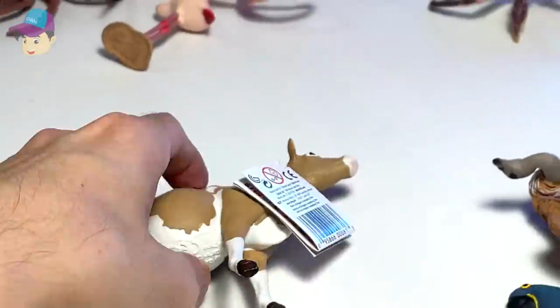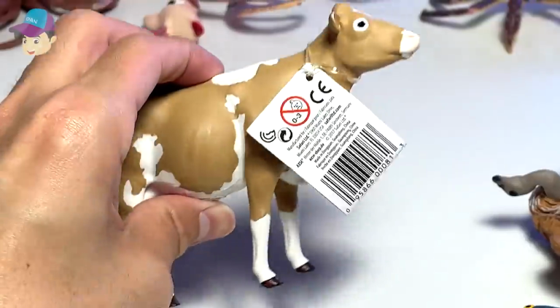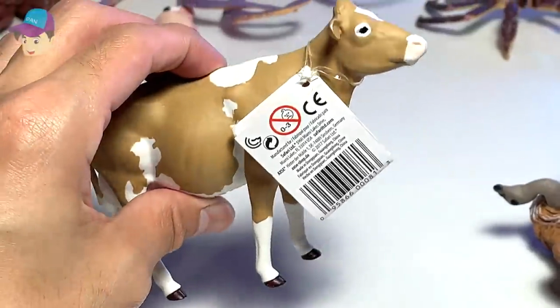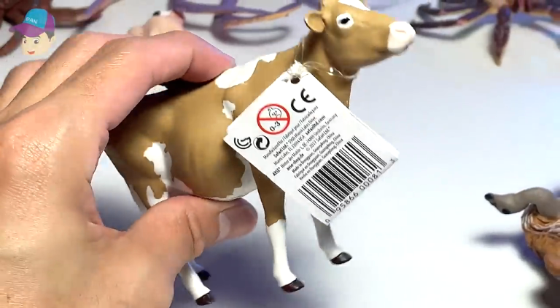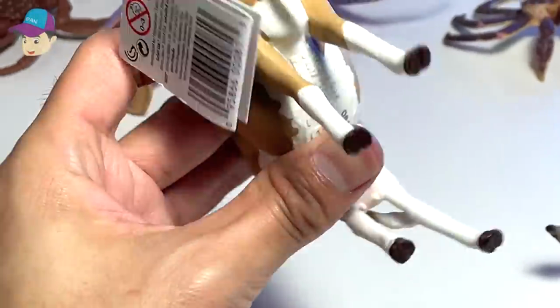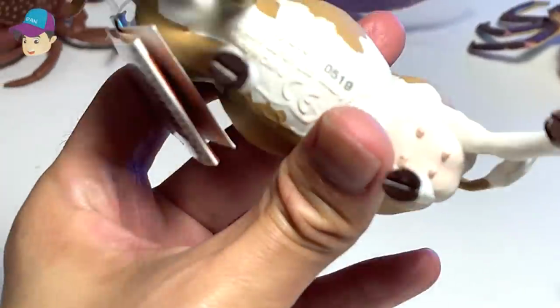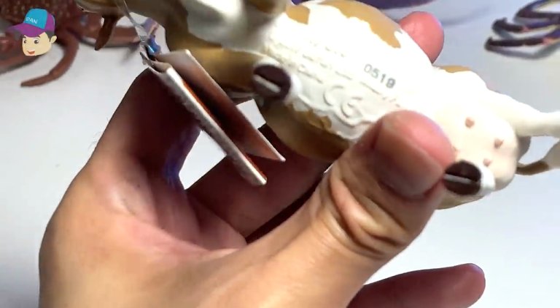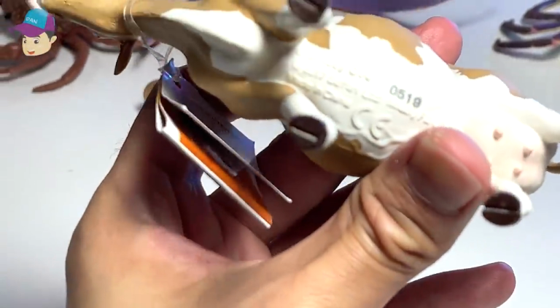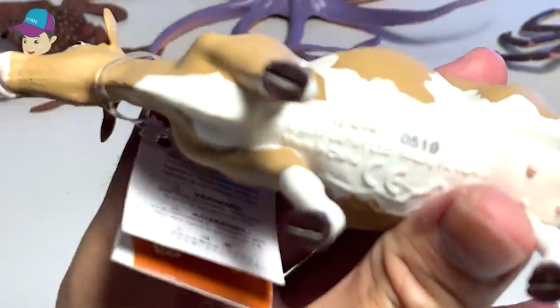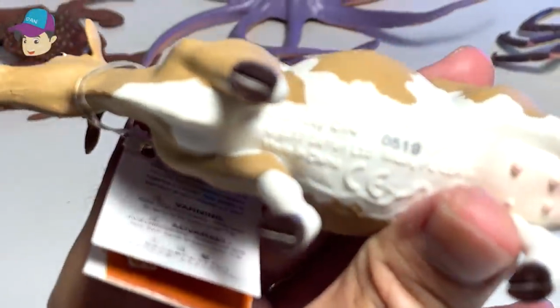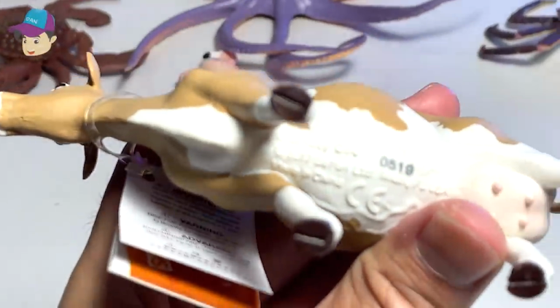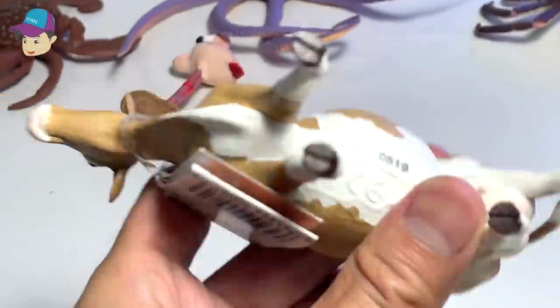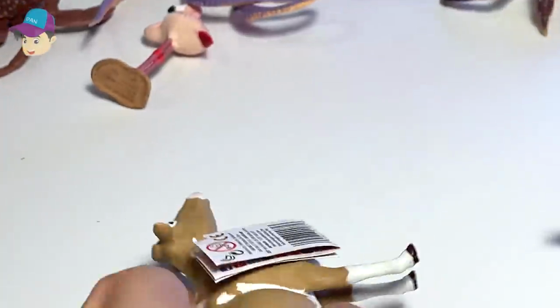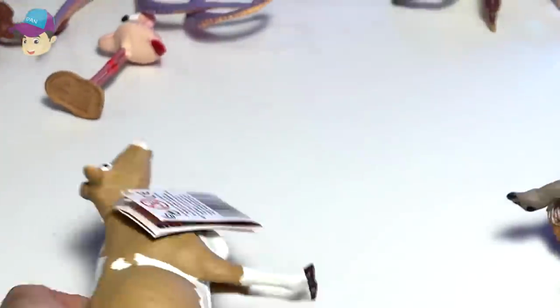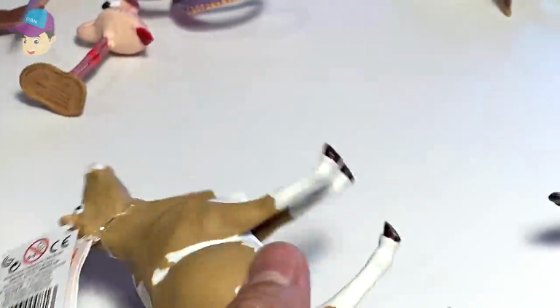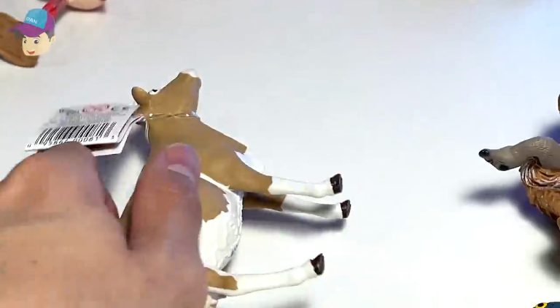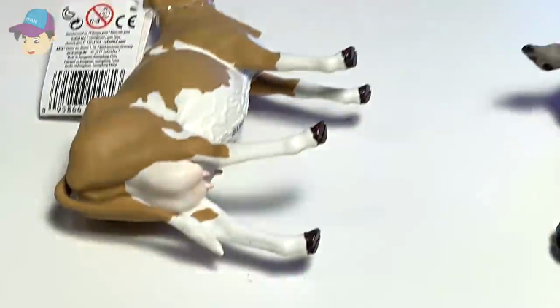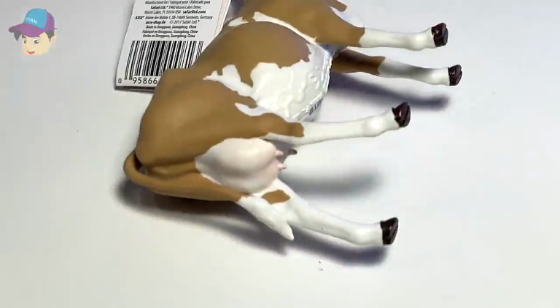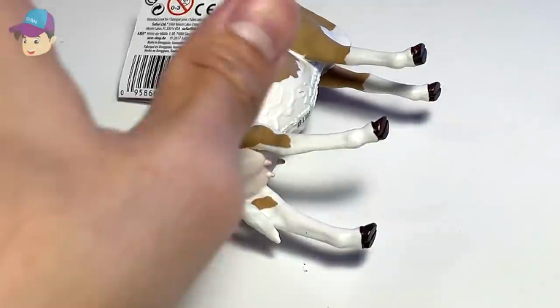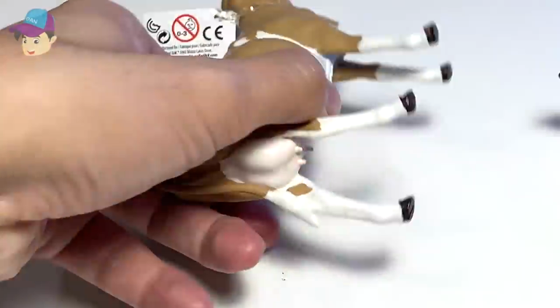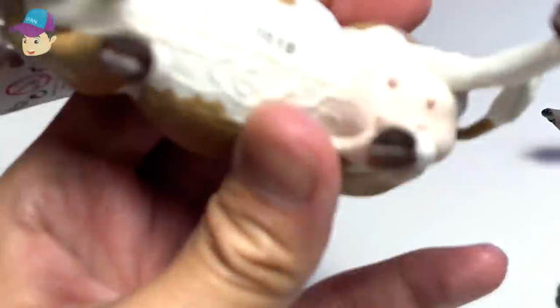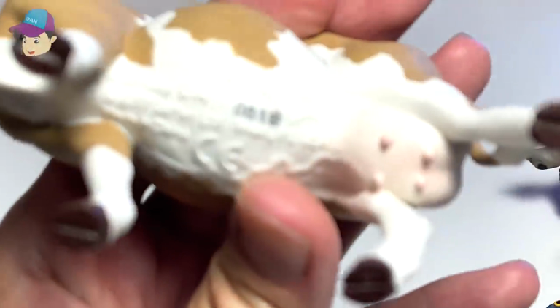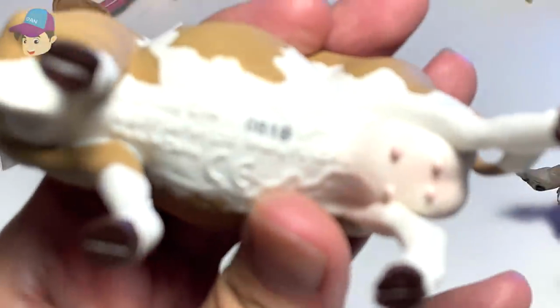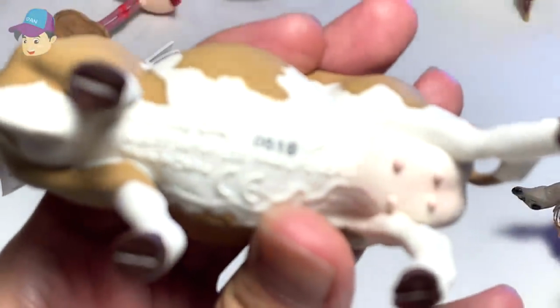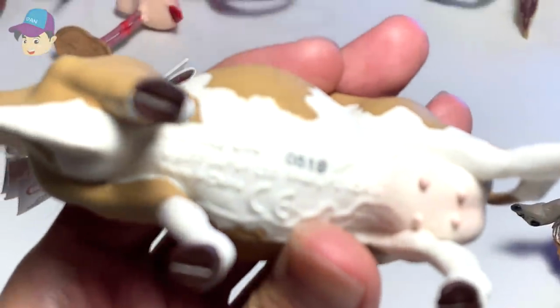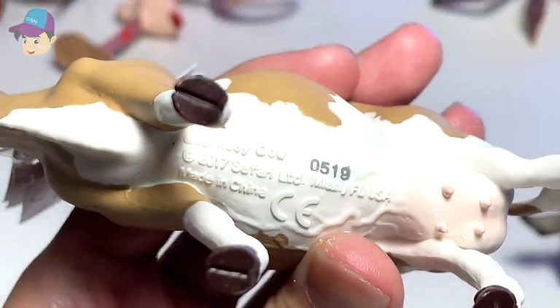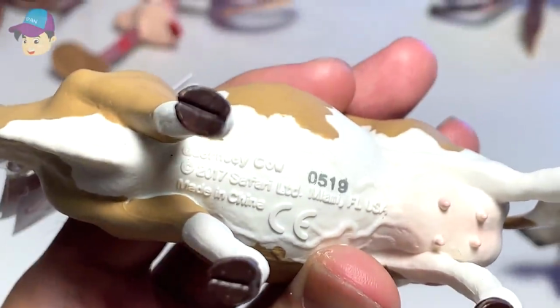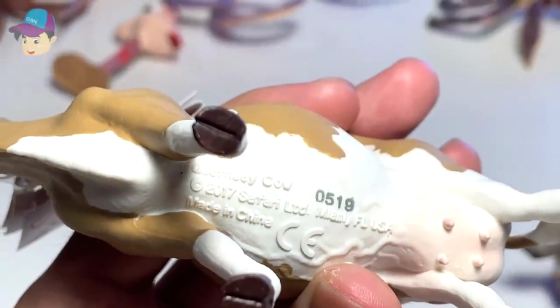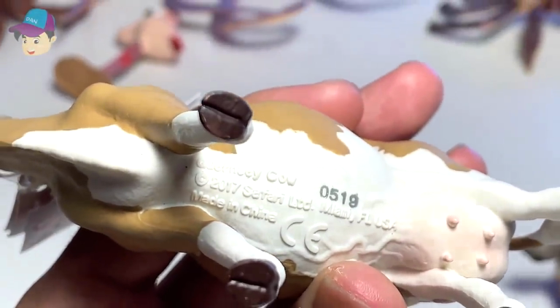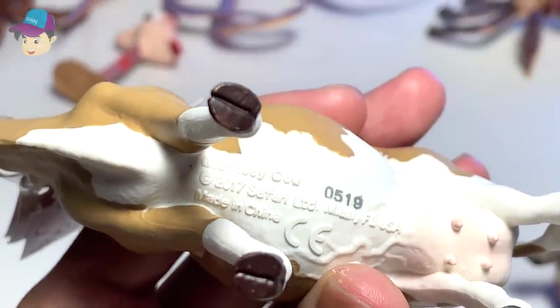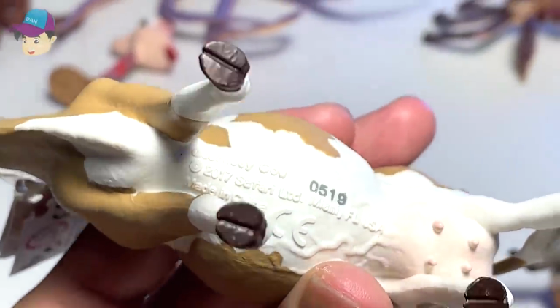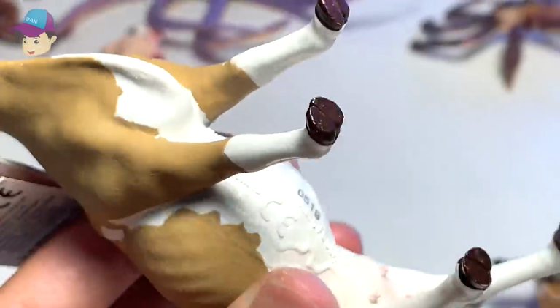This one right here is a cow. But what type of cow is this? Let's zoom in and have a look at what the name of this cow is. It is a Guernsey cow. Nice.